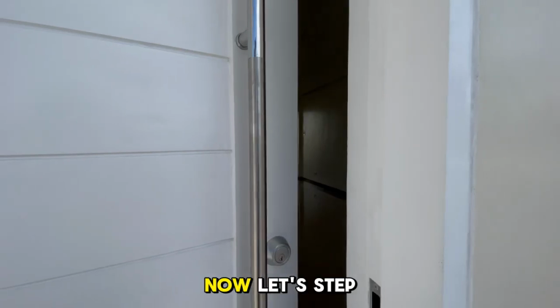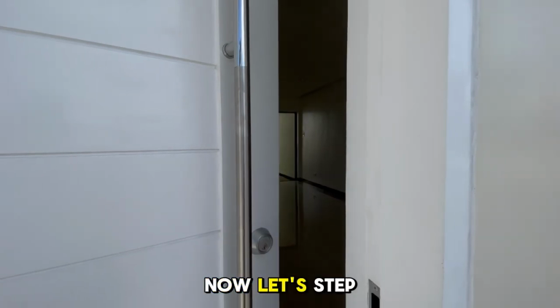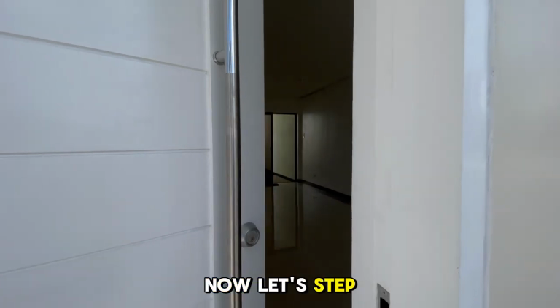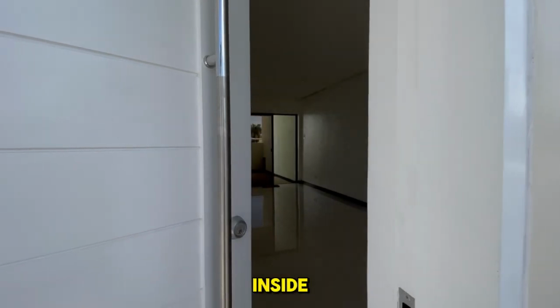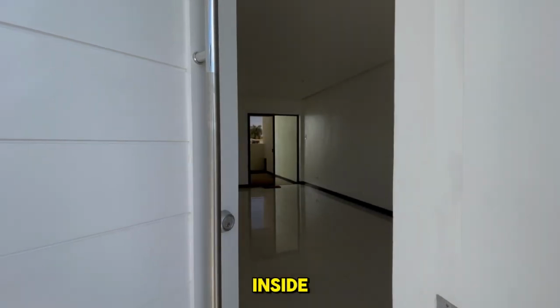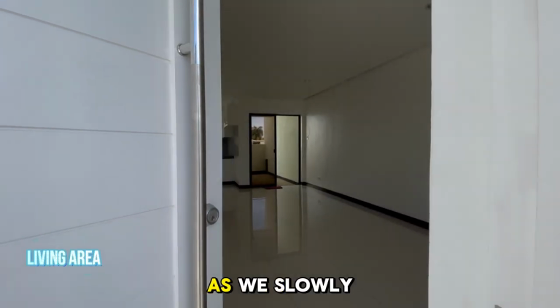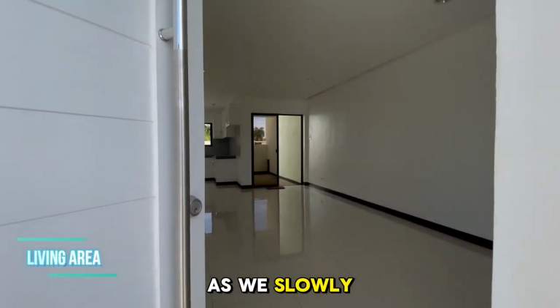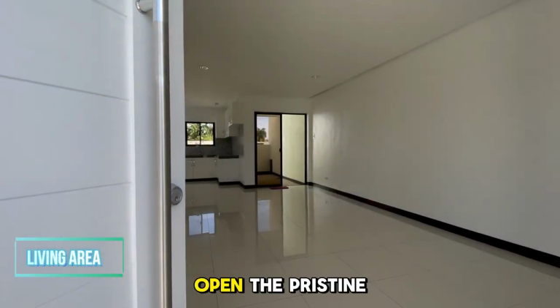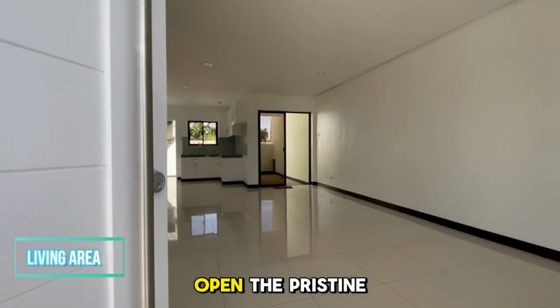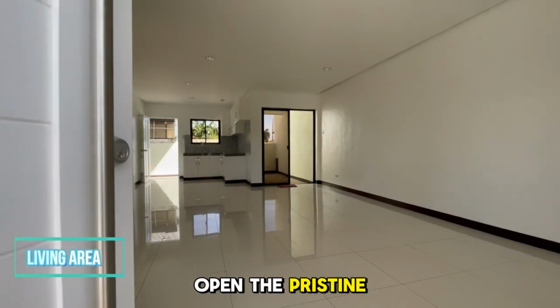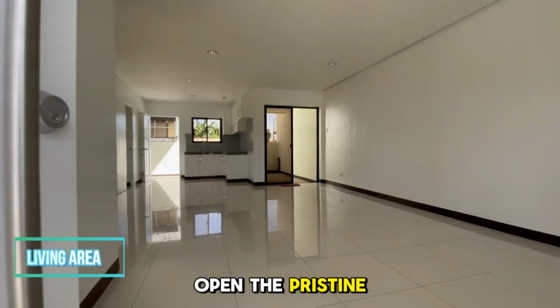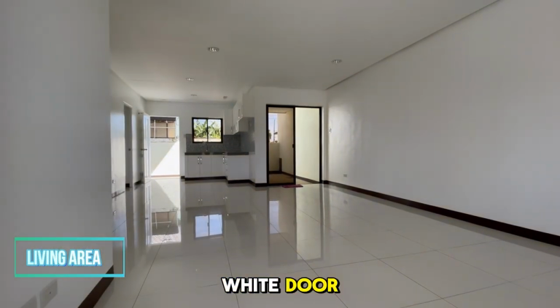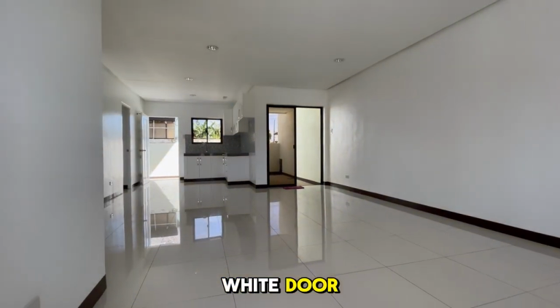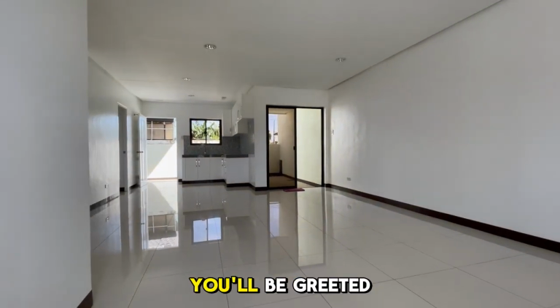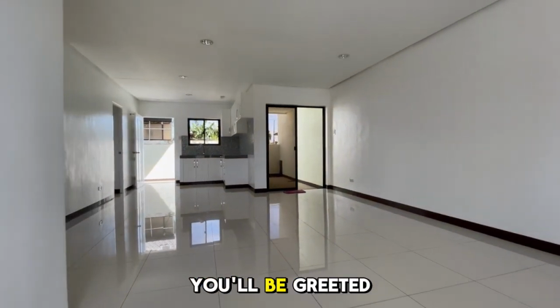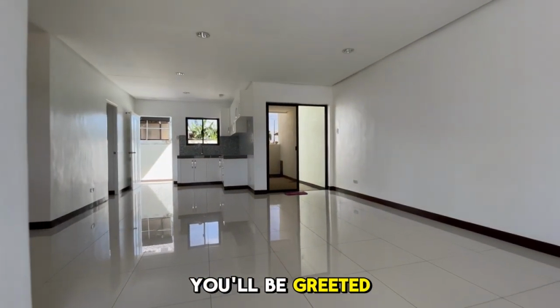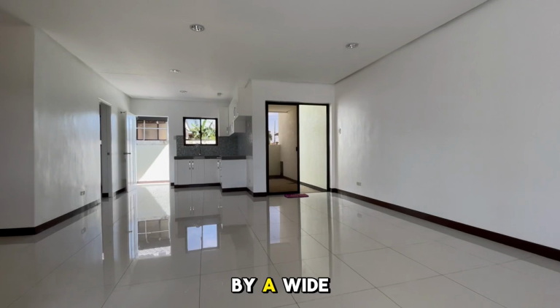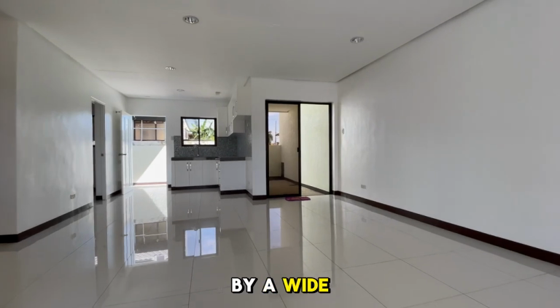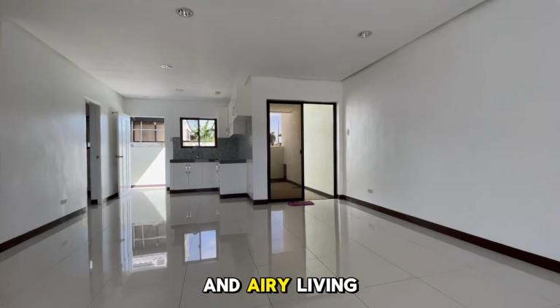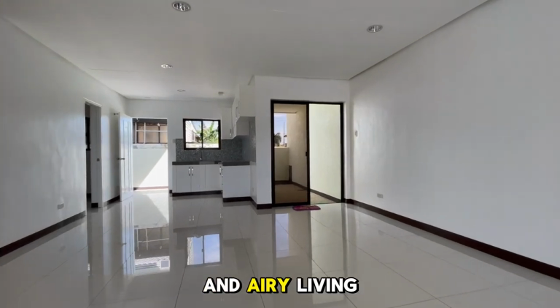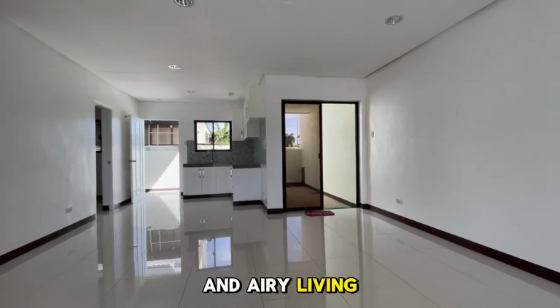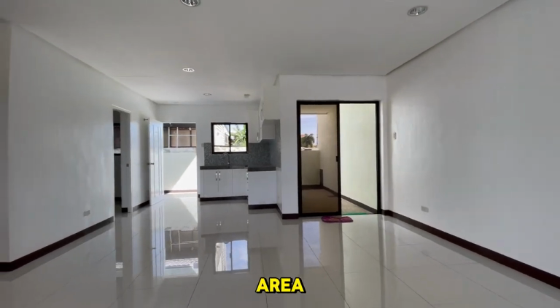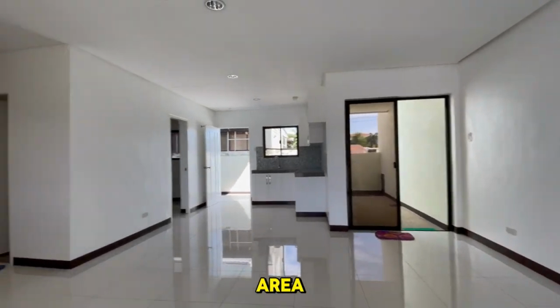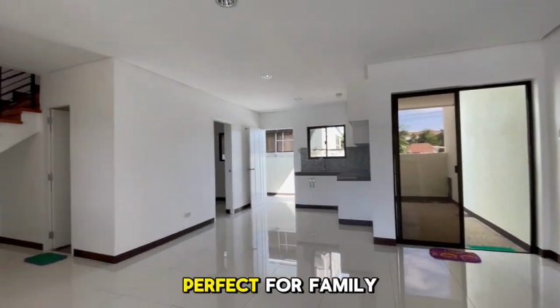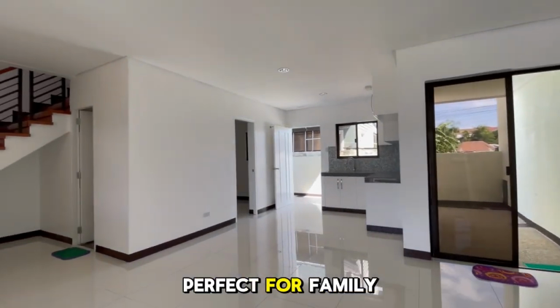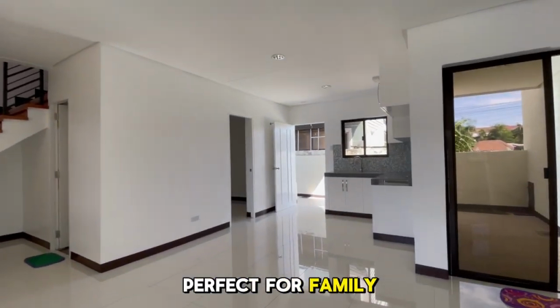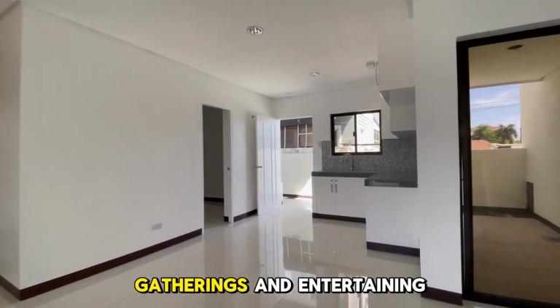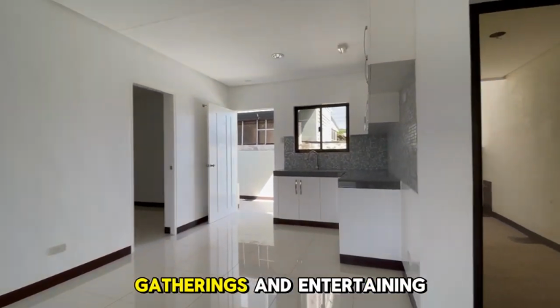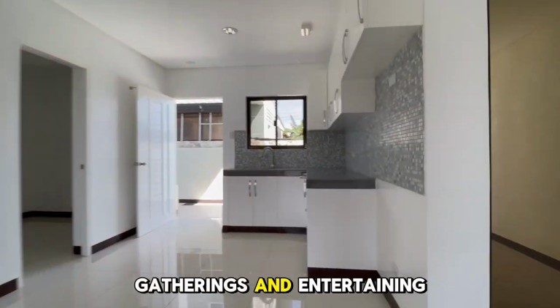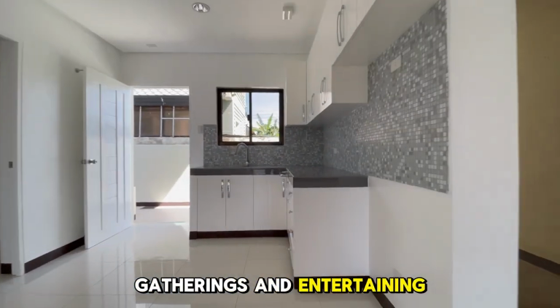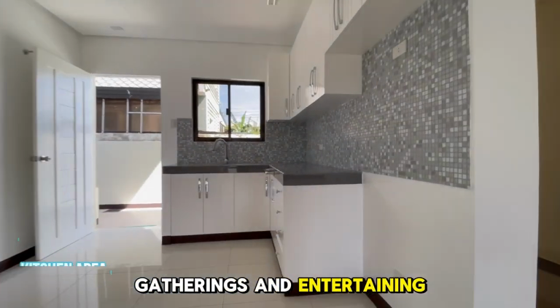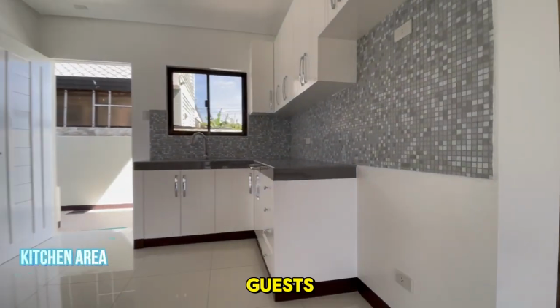Now, let's step inside. As we slowly open the pristine white door, you'll be greeted by a wide and airy living area, perfect for family gatherings and entertaining guests.